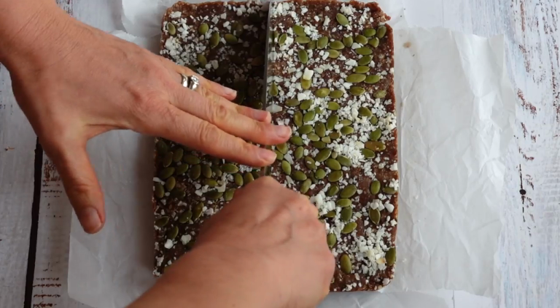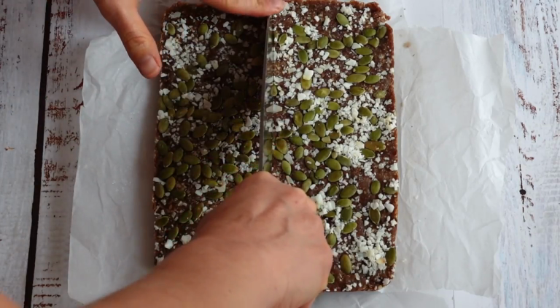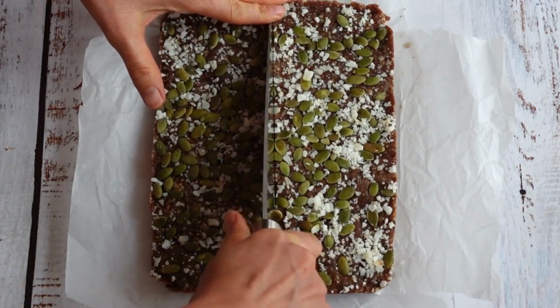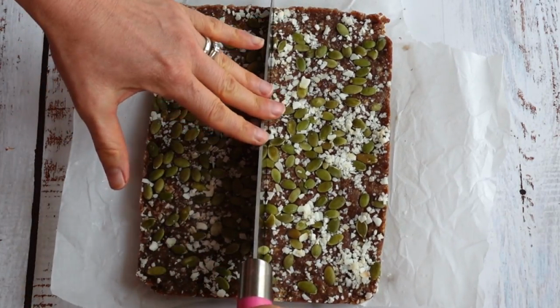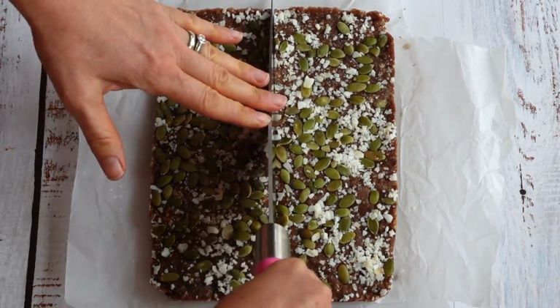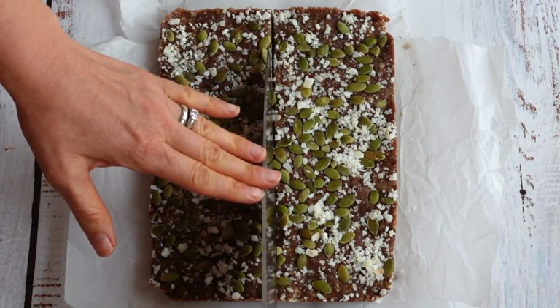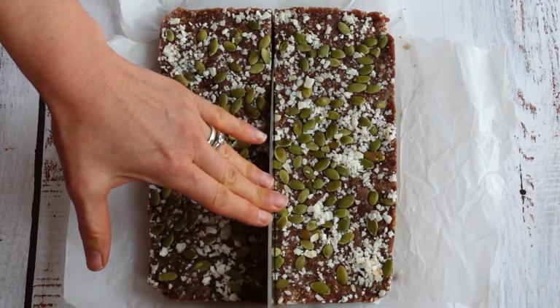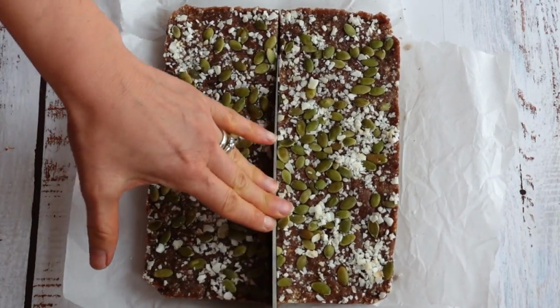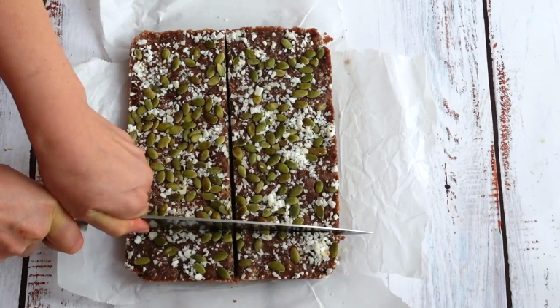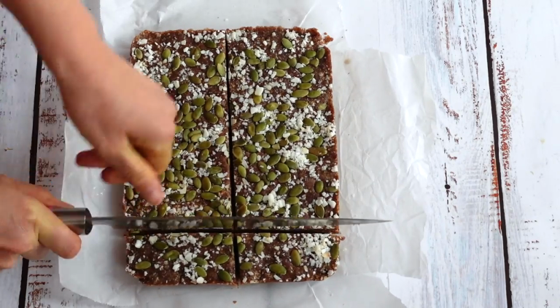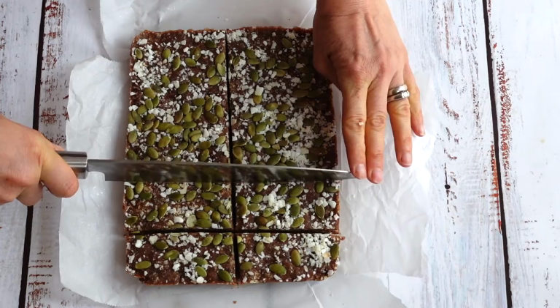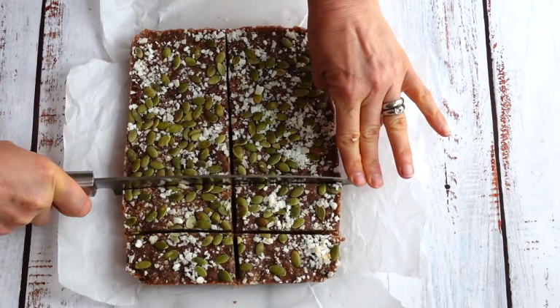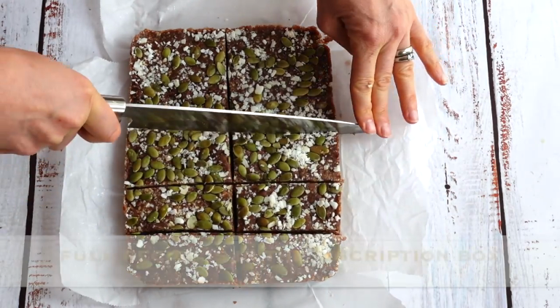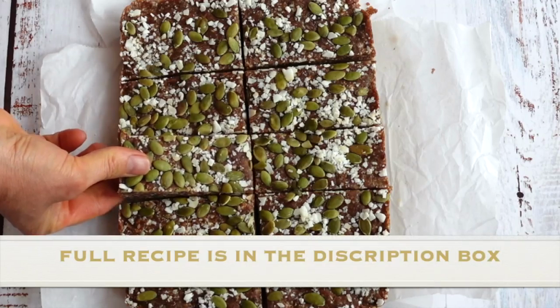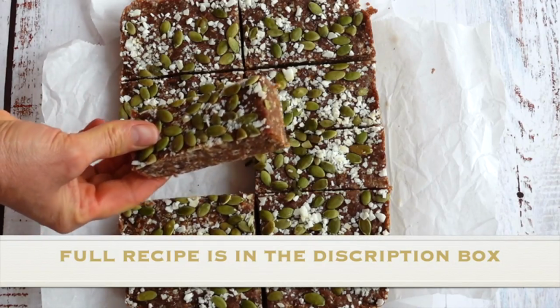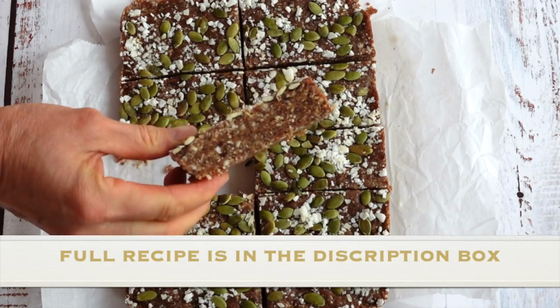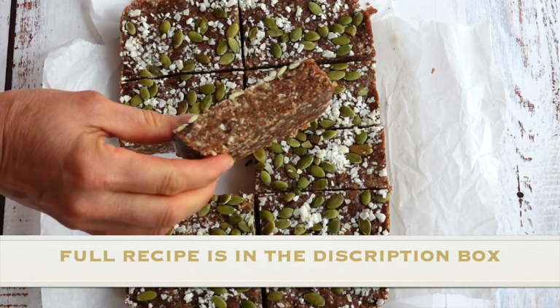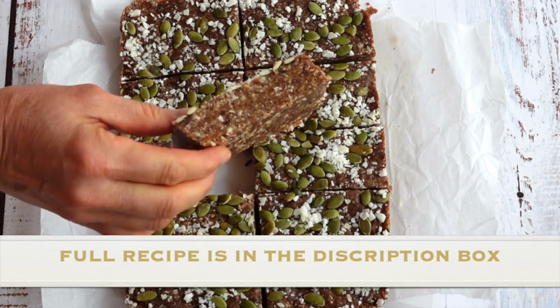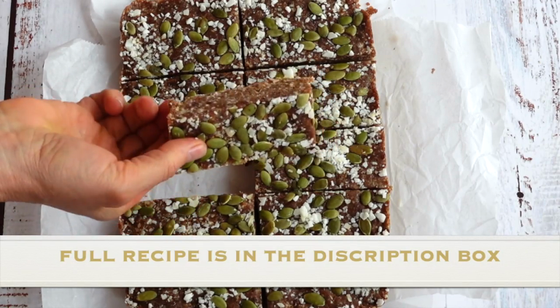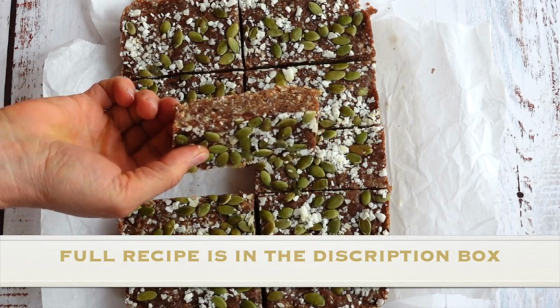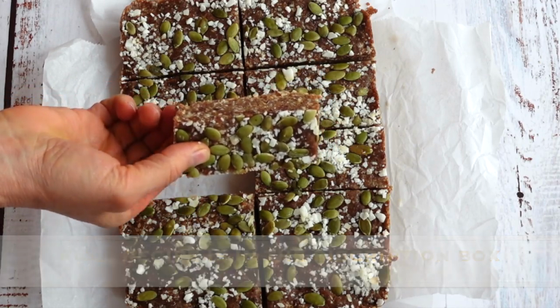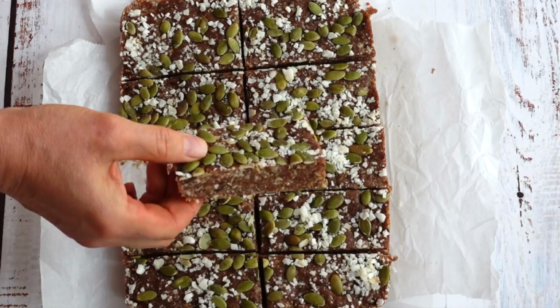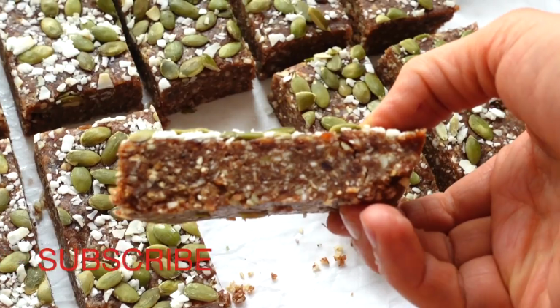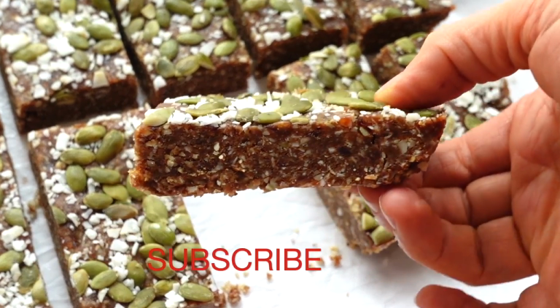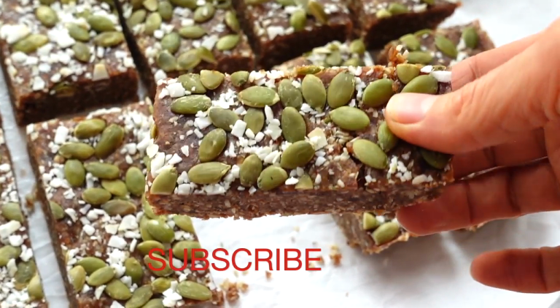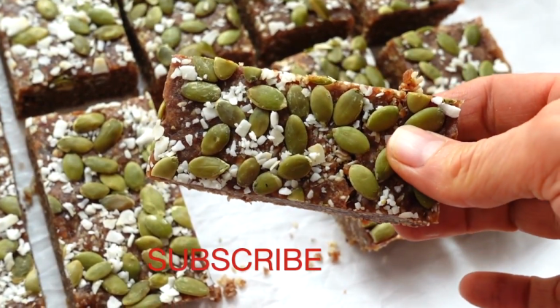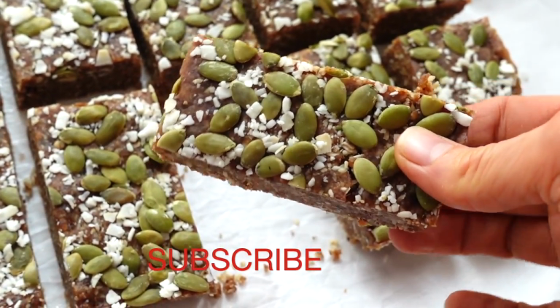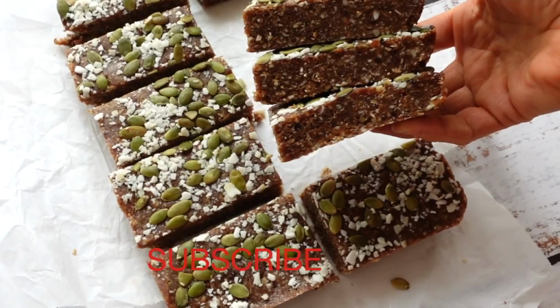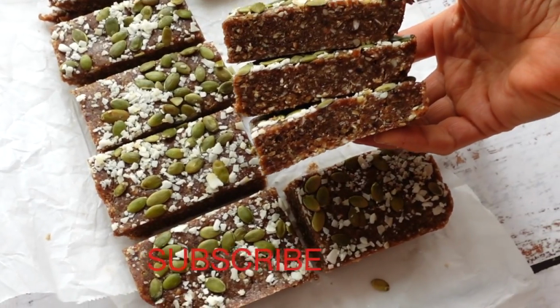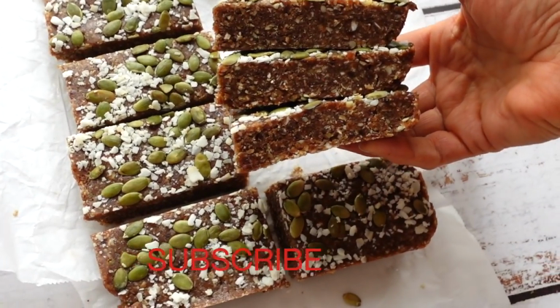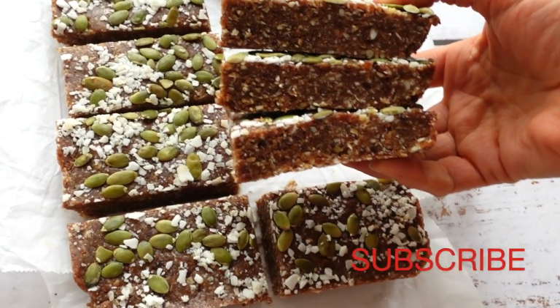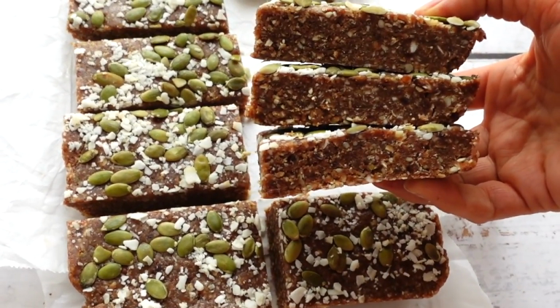Cut it into any size you like and enjoy. The full recipe is below the video in the description box and on my blog at splashofgoodness.com. If you liked the video, hit the thumbs up and subscribe so you don't miss any of my future videos.